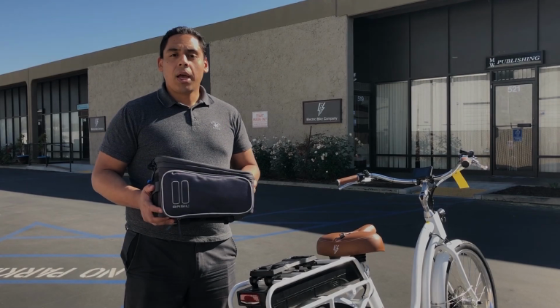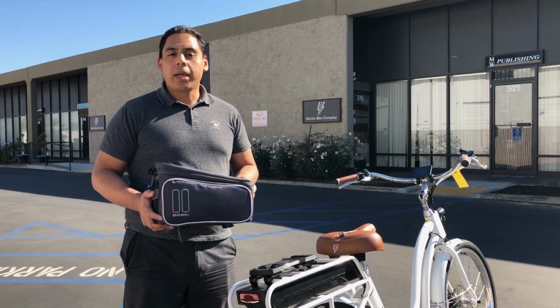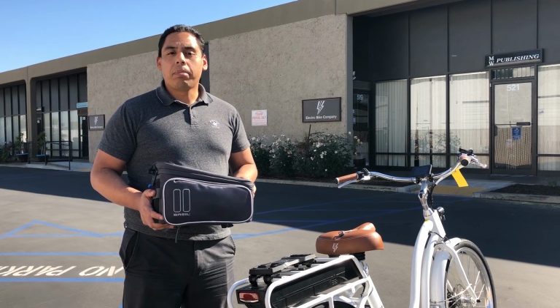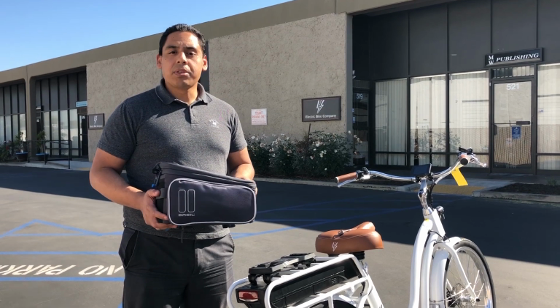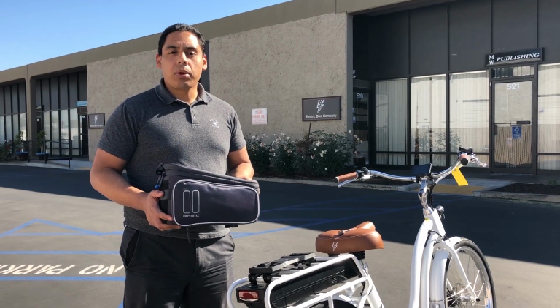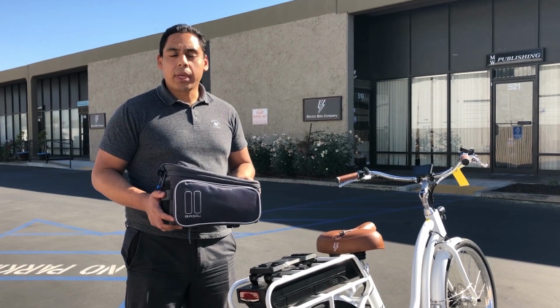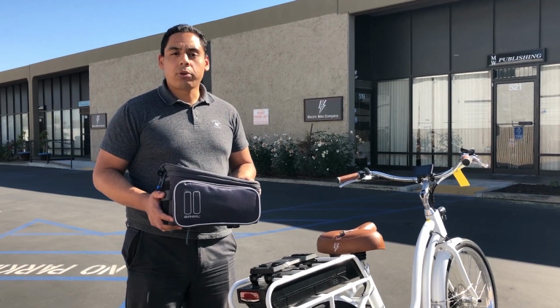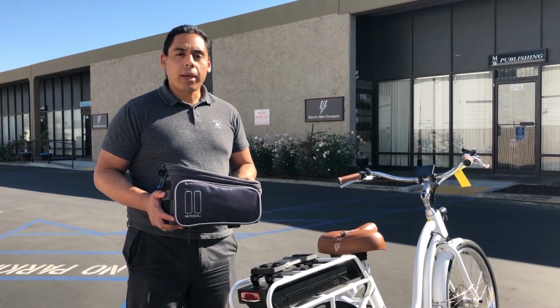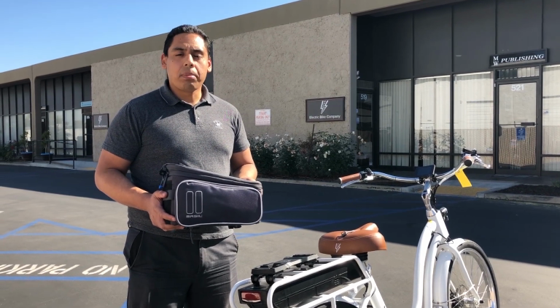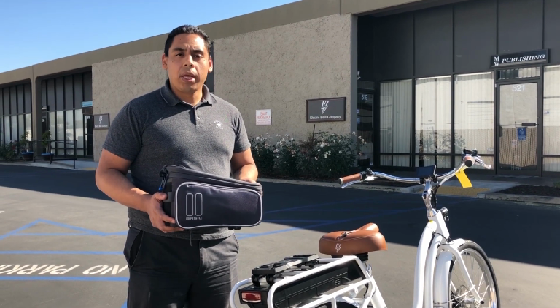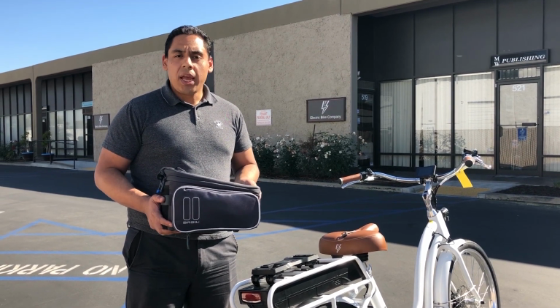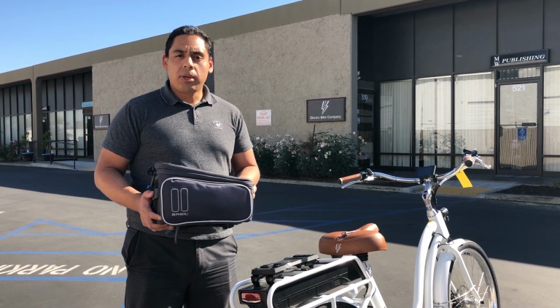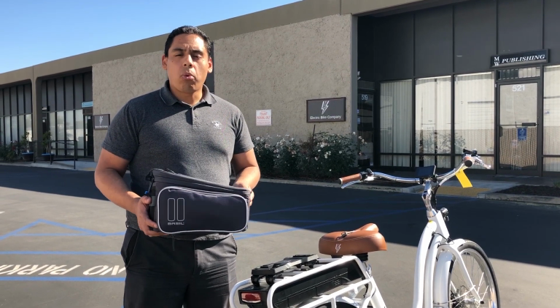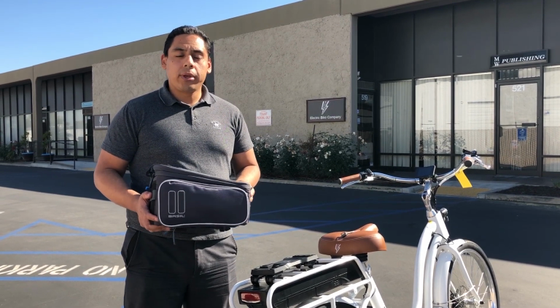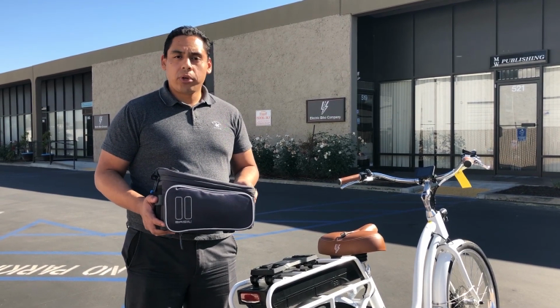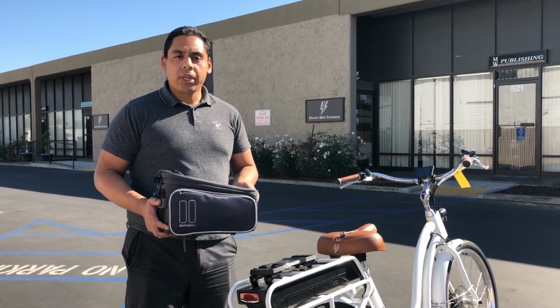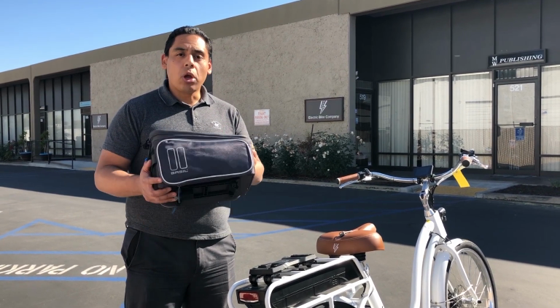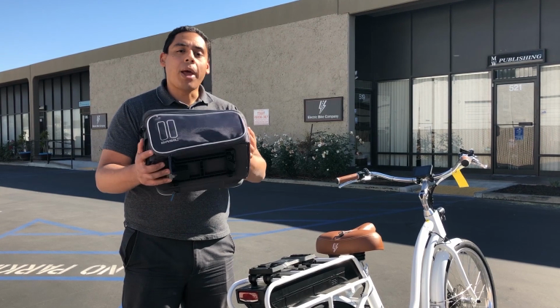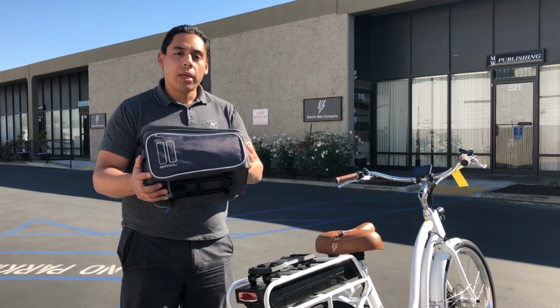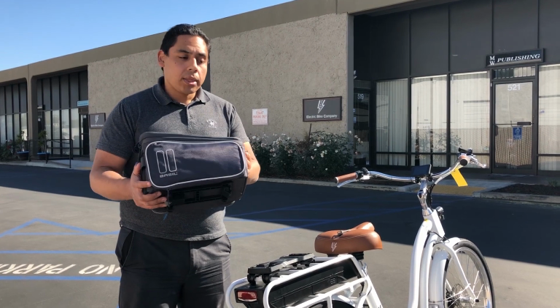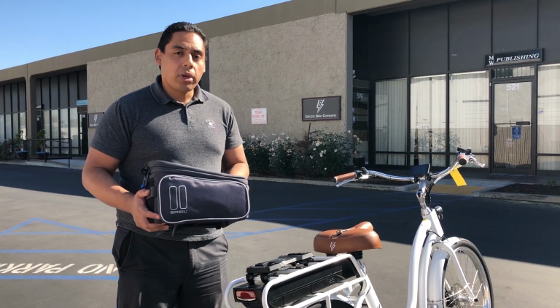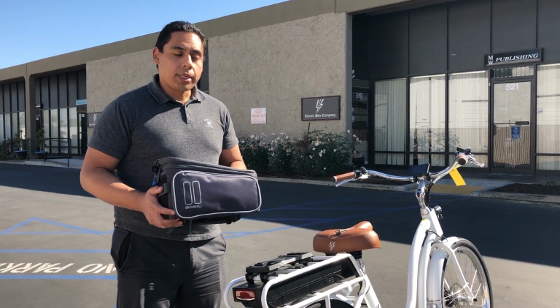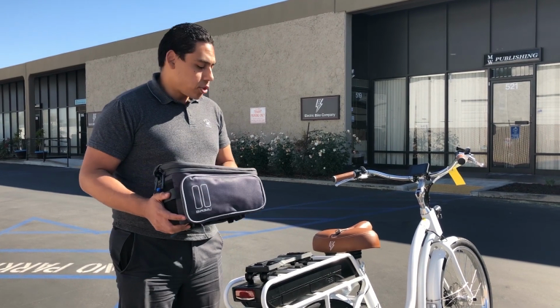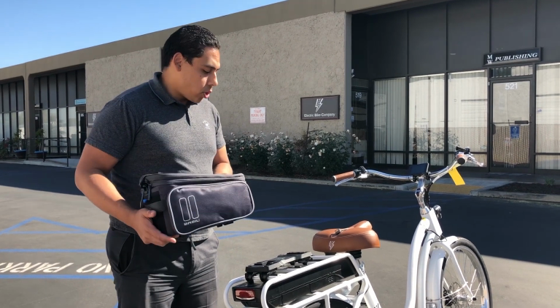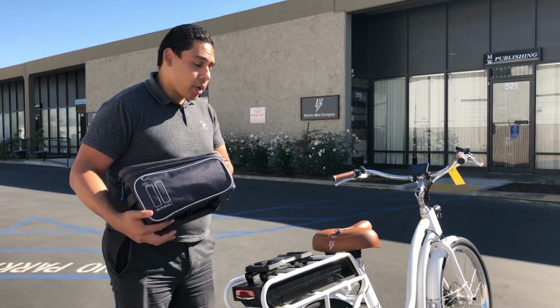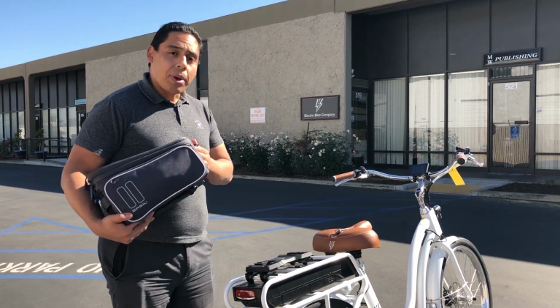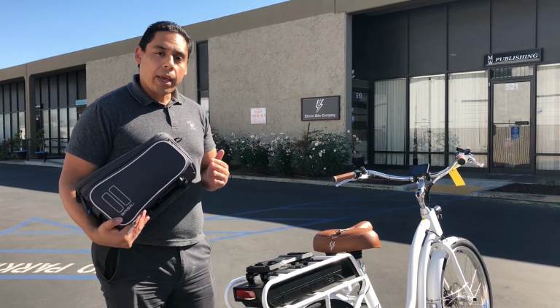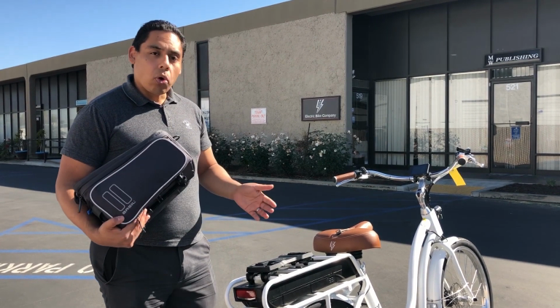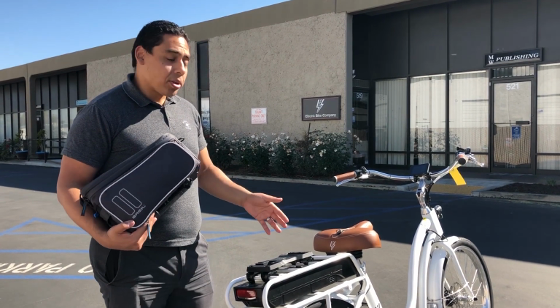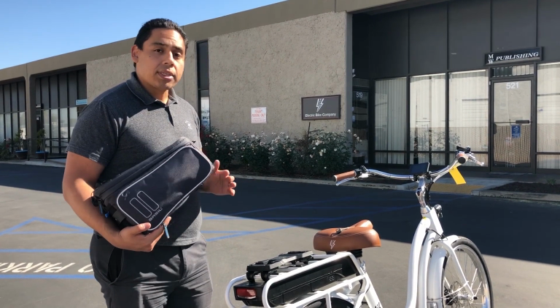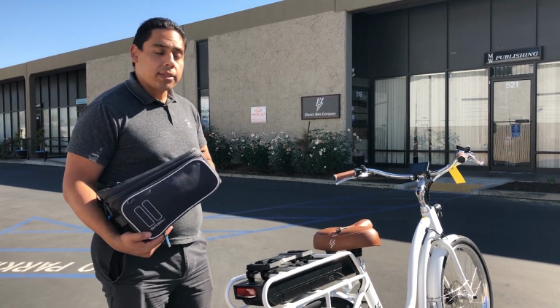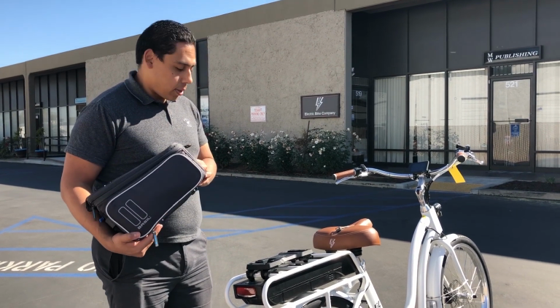Hi, my name is Blake with The Electric Bike Company, and today I want to introduce the trunk bag that you can attach to your MIK, or mountainous key, system.